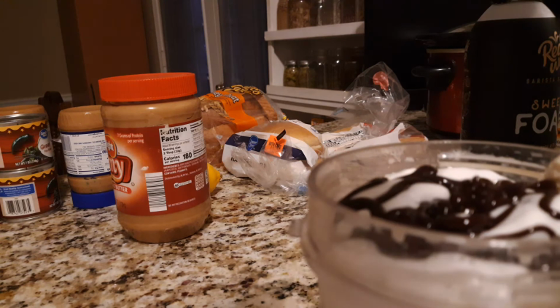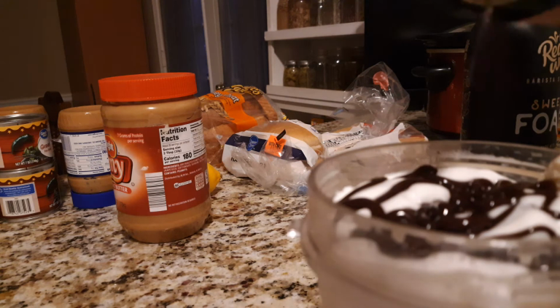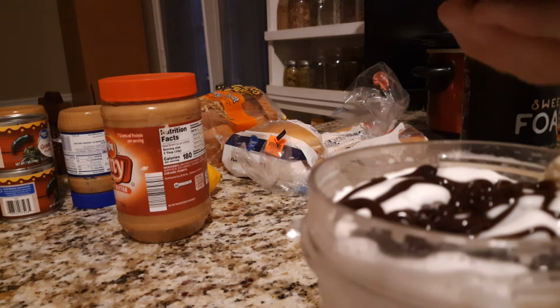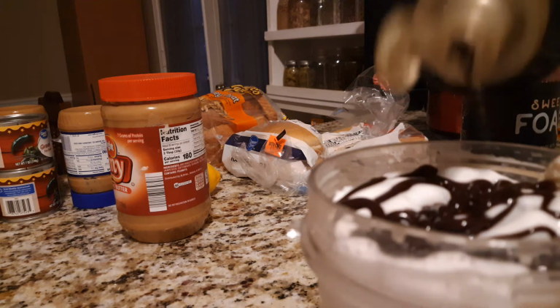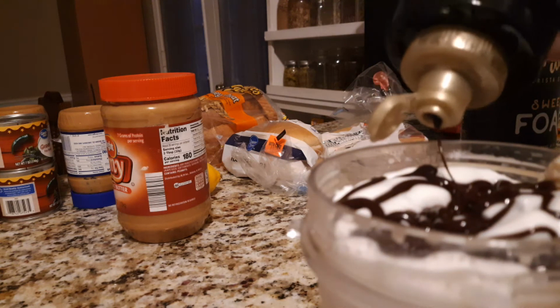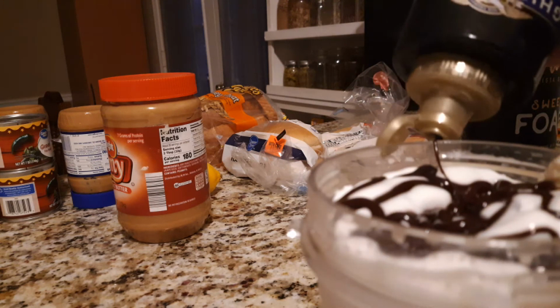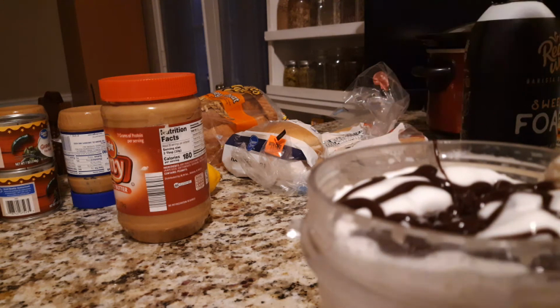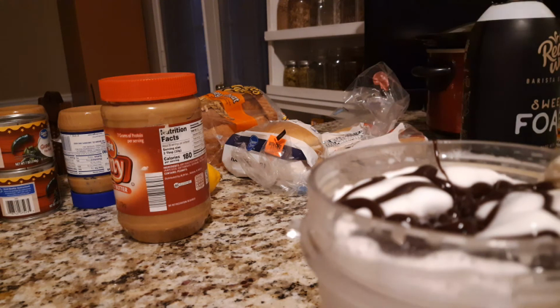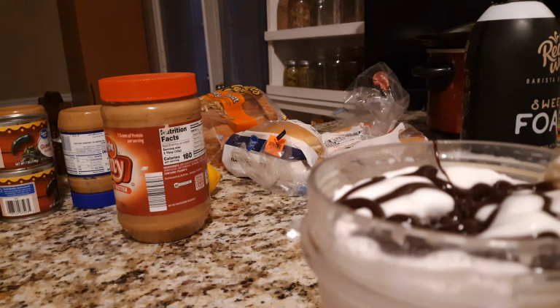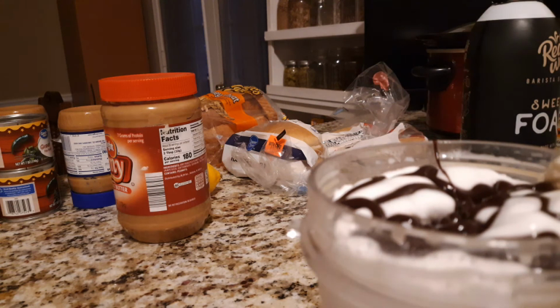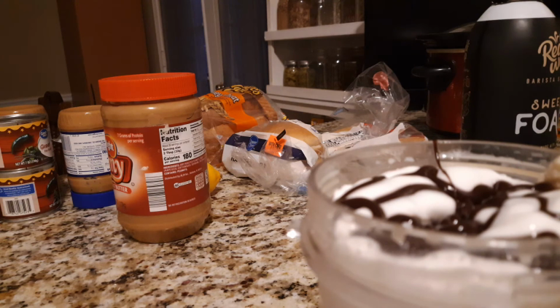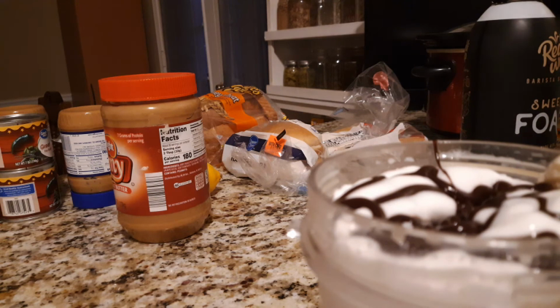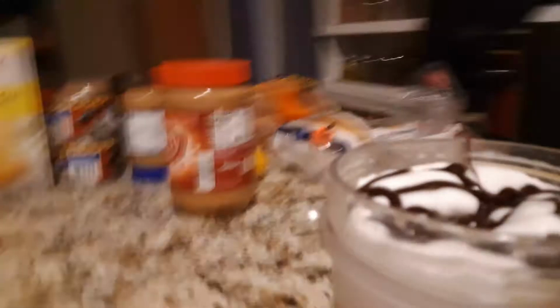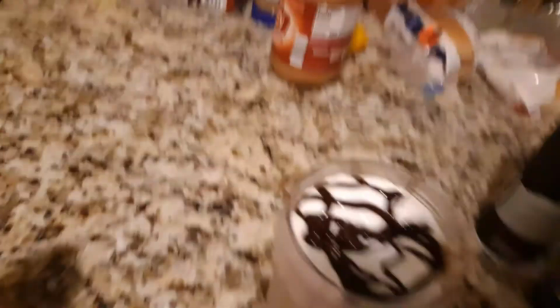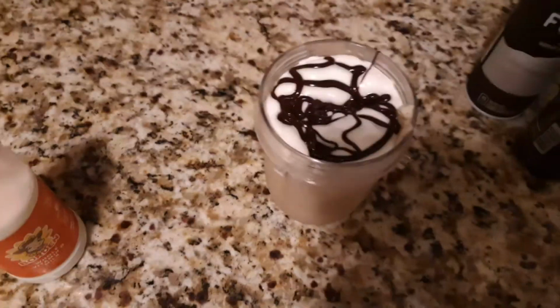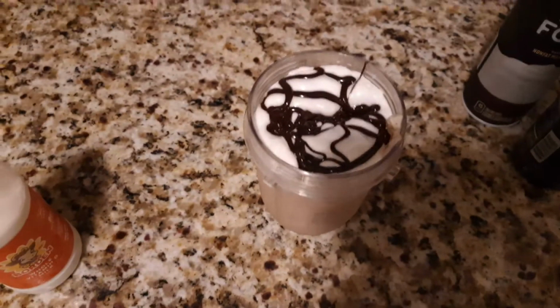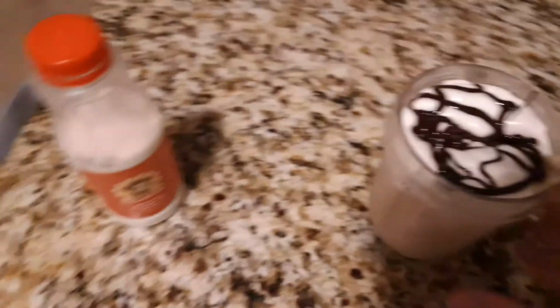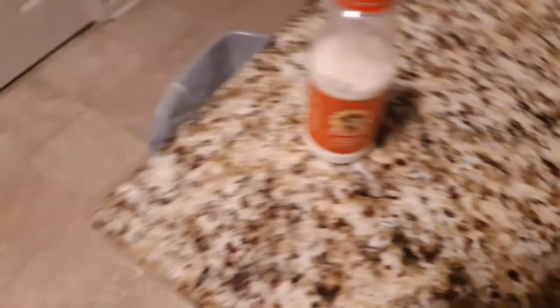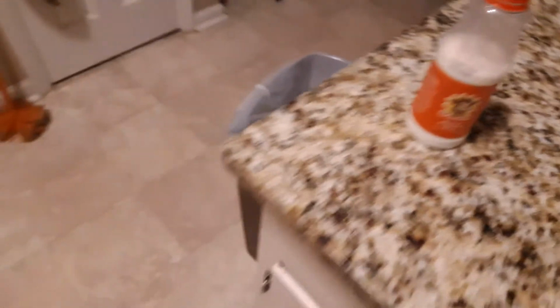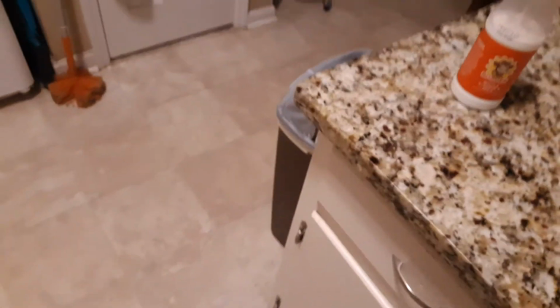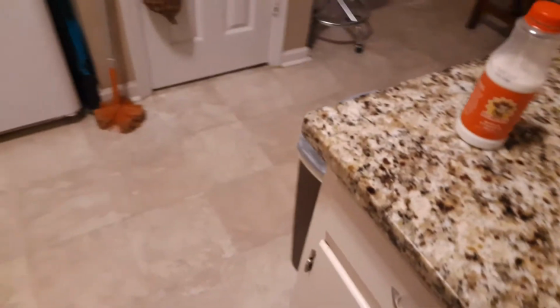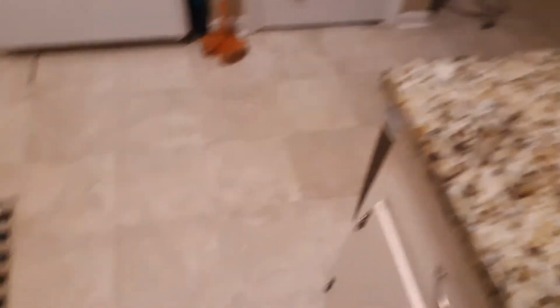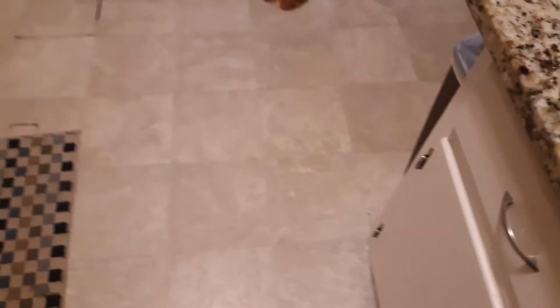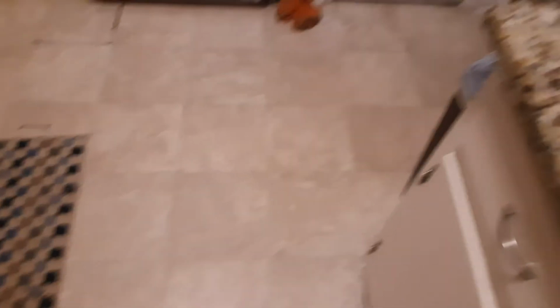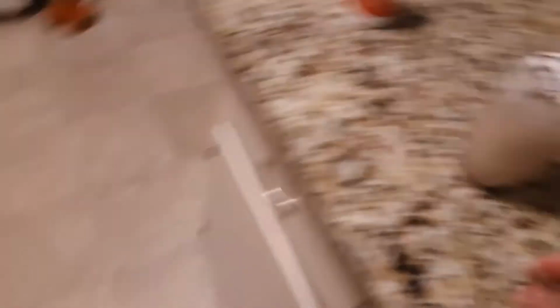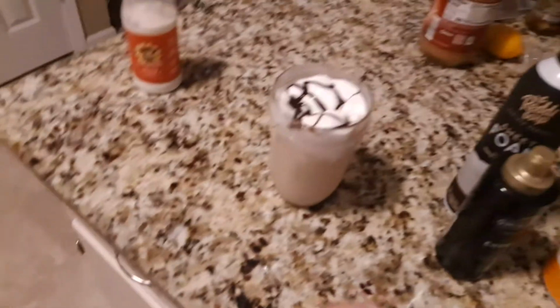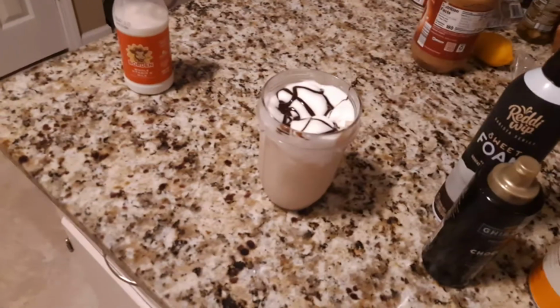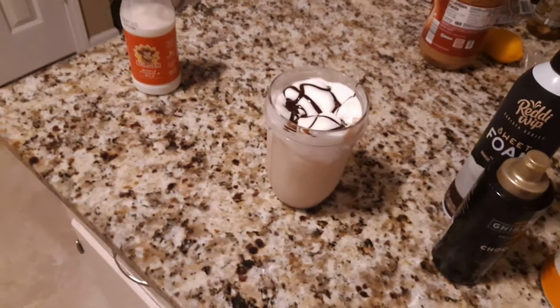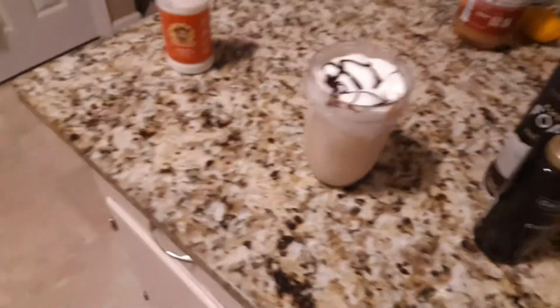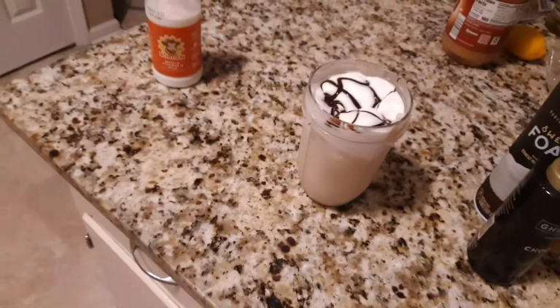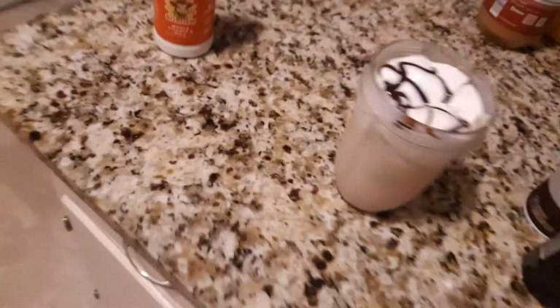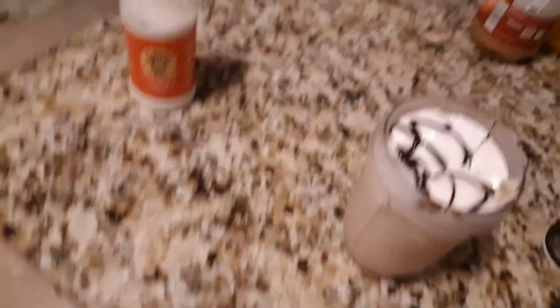Now I wish I had a straw. Oh, ghetto living, ghetto living. There it is. Mmm, tastes just like it looks. Sugar overload.